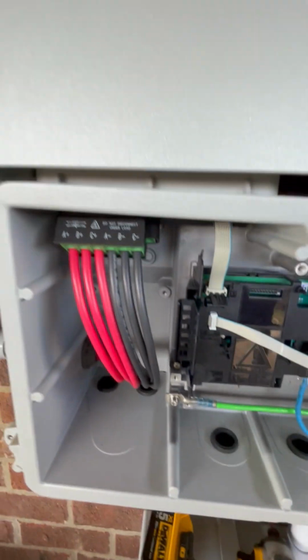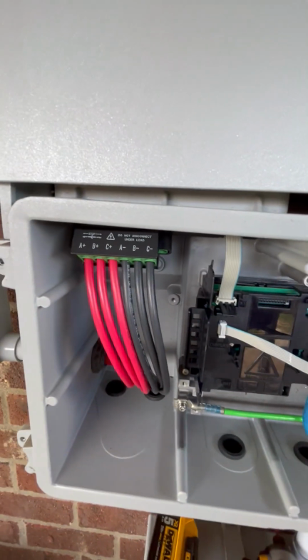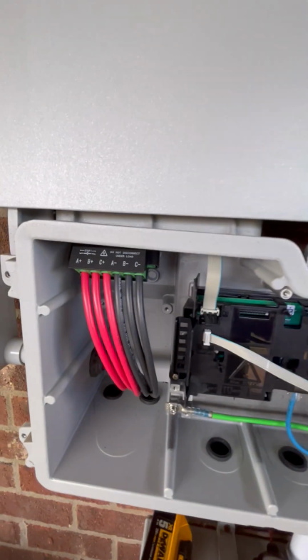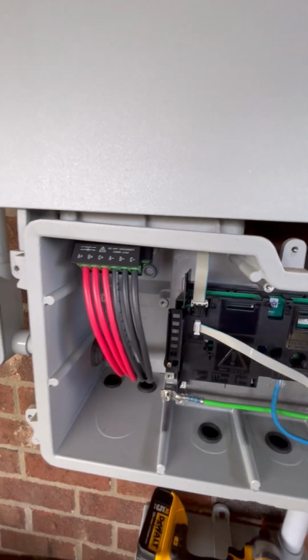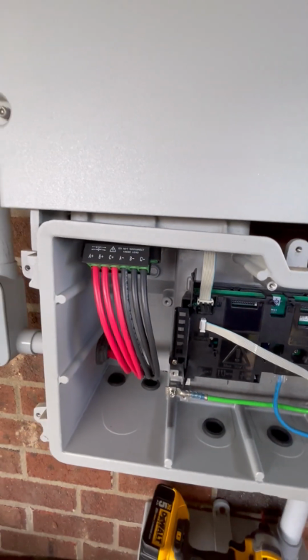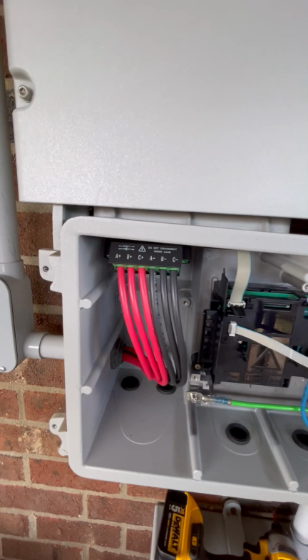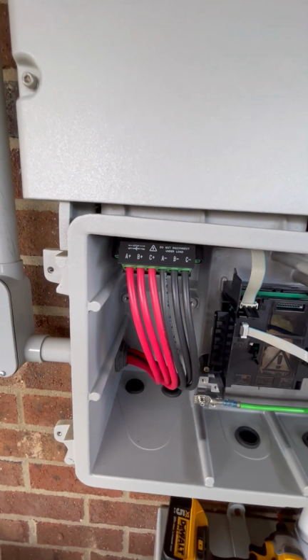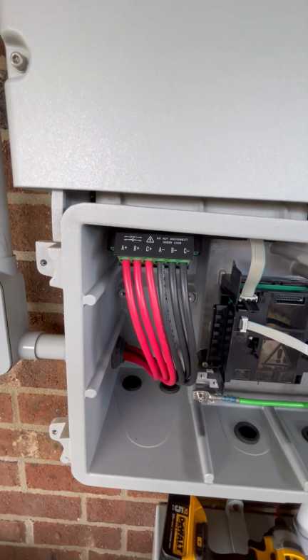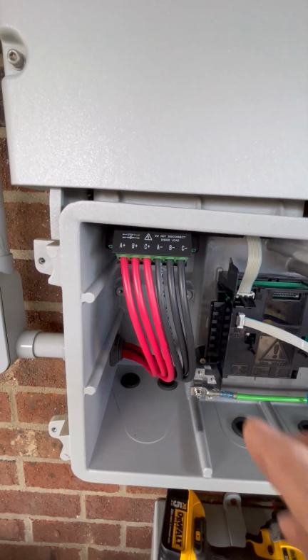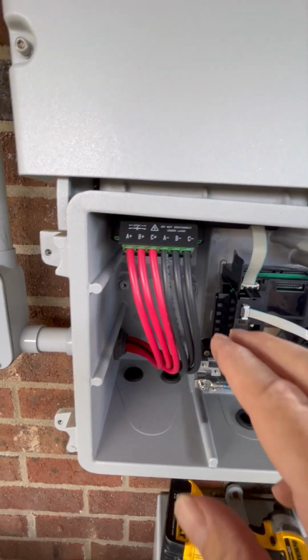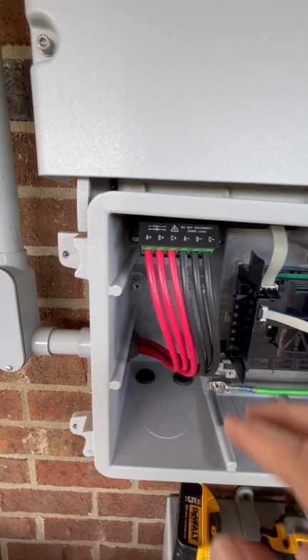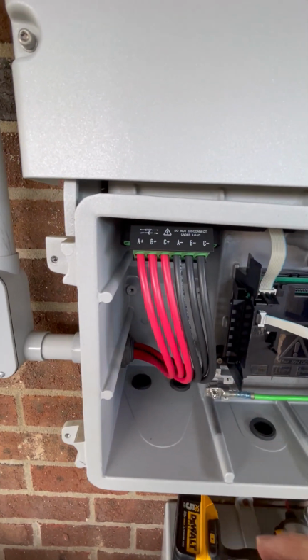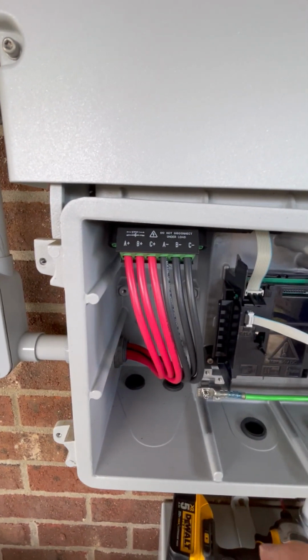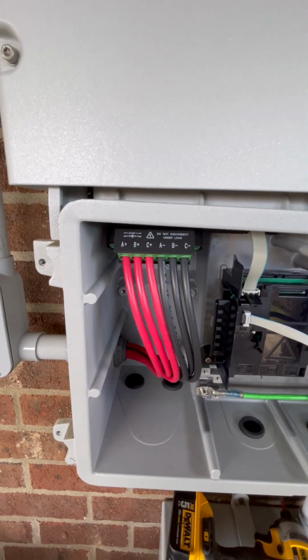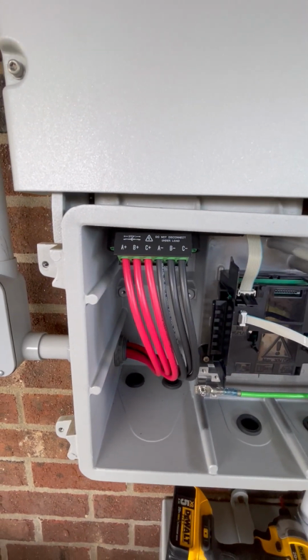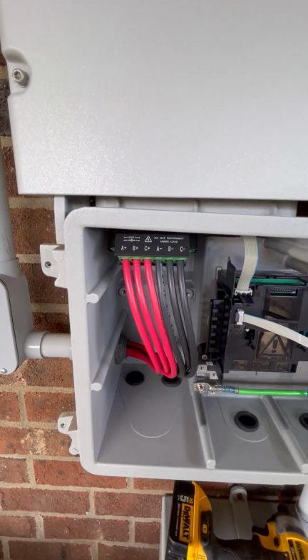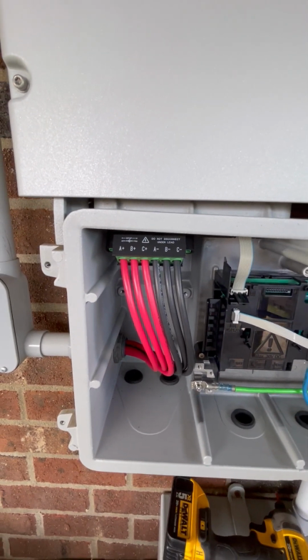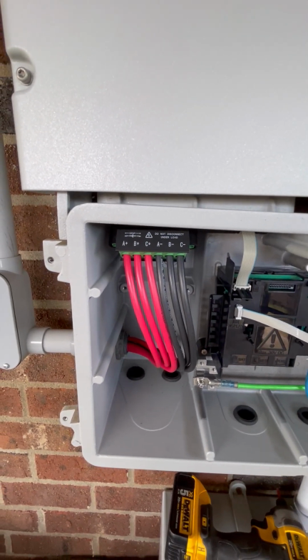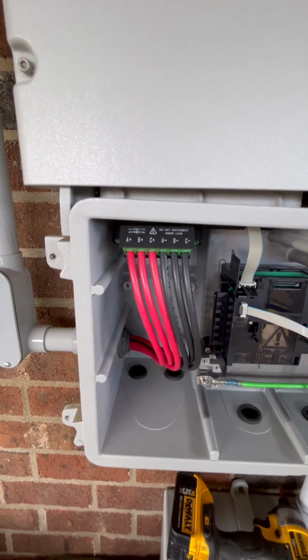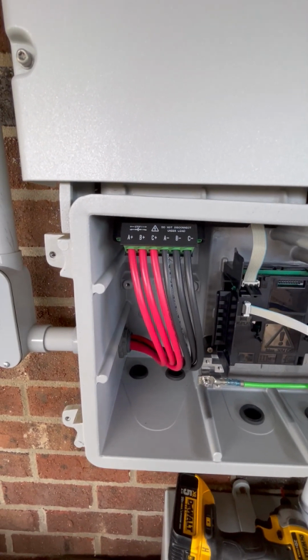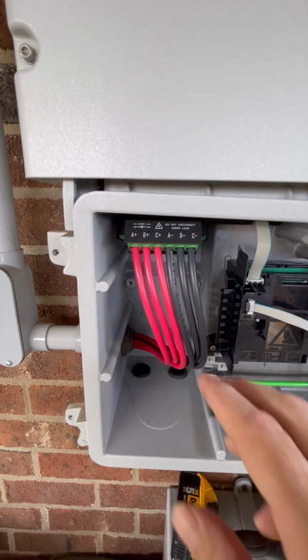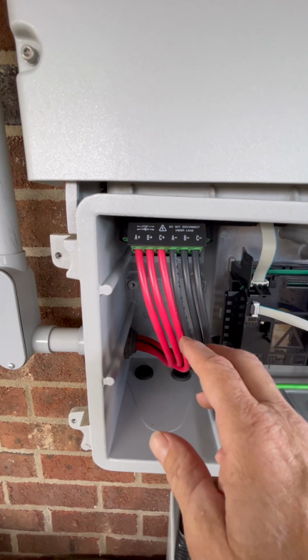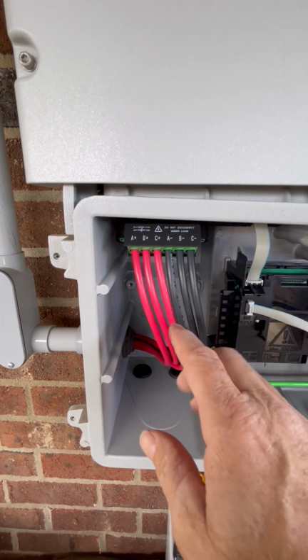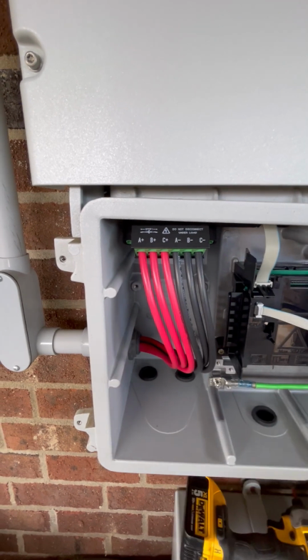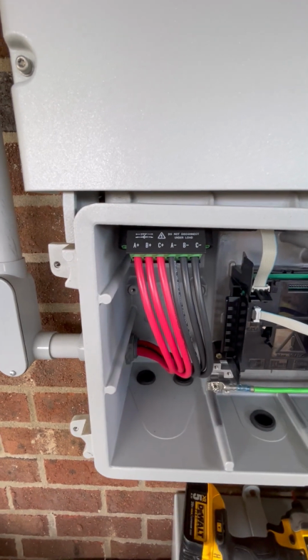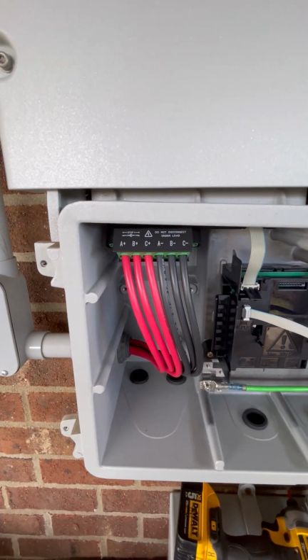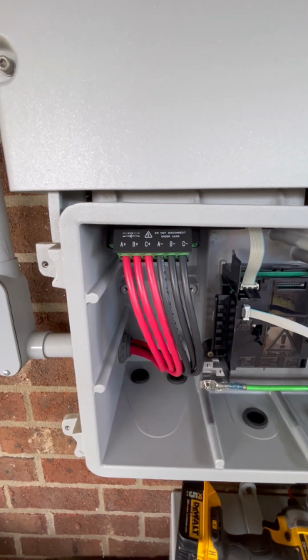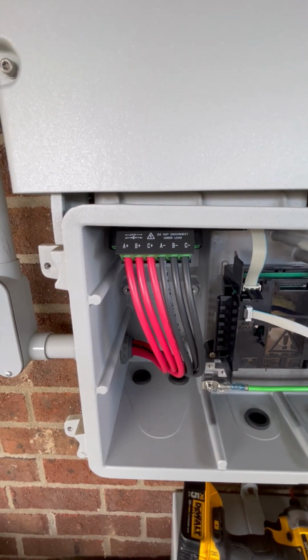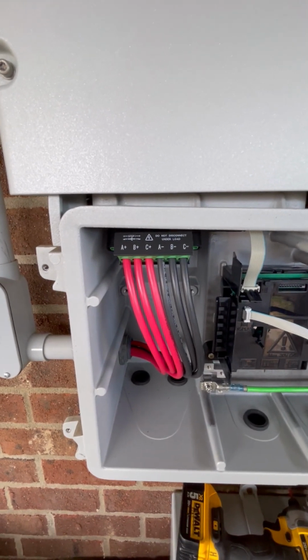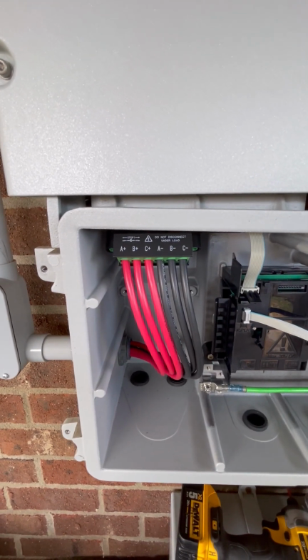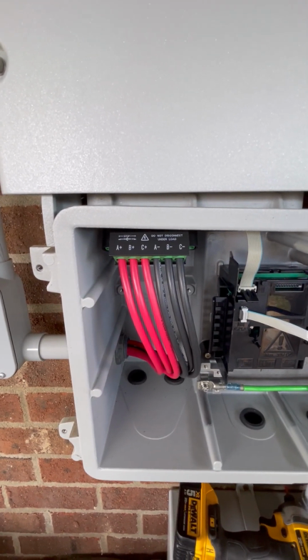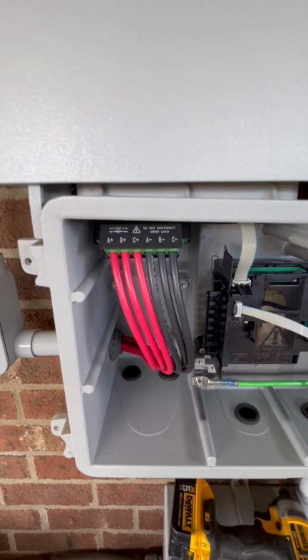On your left hand side are all your DC connections. I'm running three strings of solar panels — that's why I have so many in here. A, B, and C — those are my three strings.